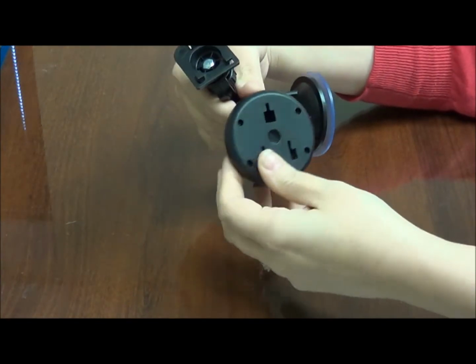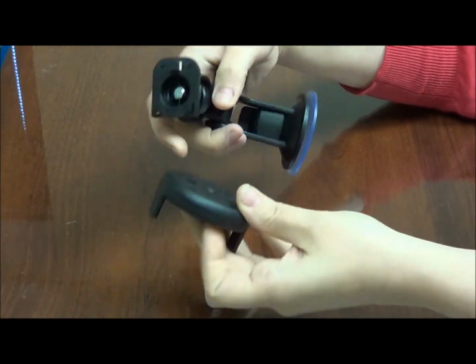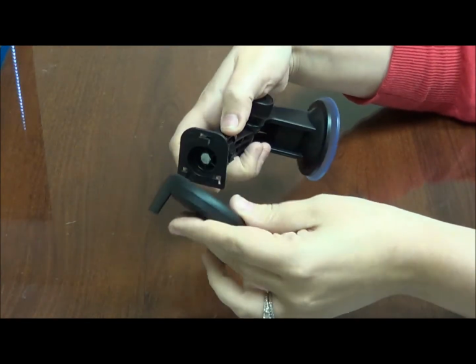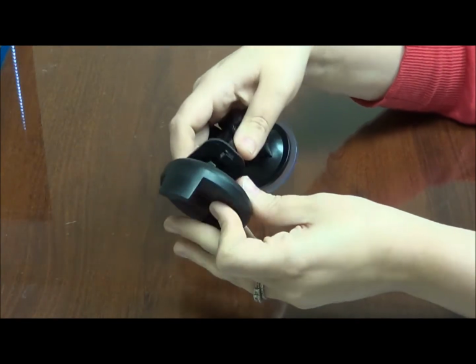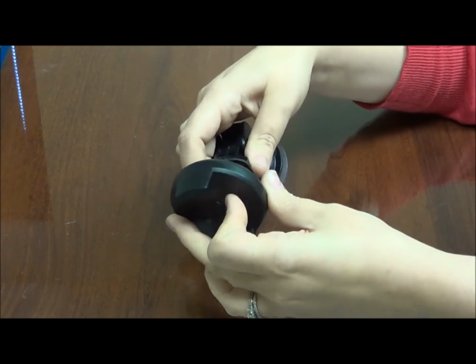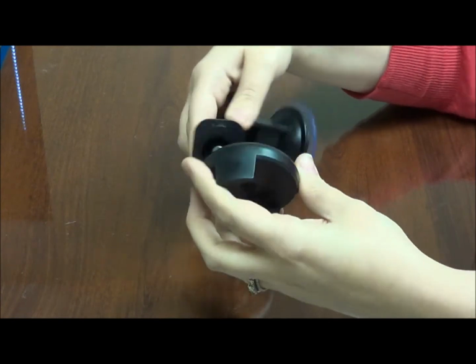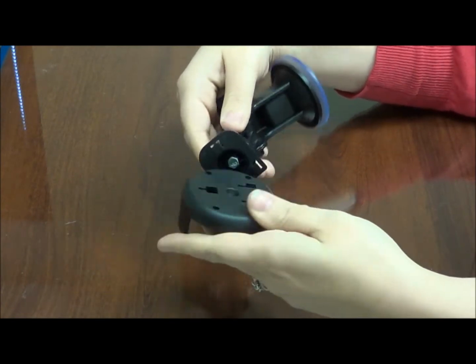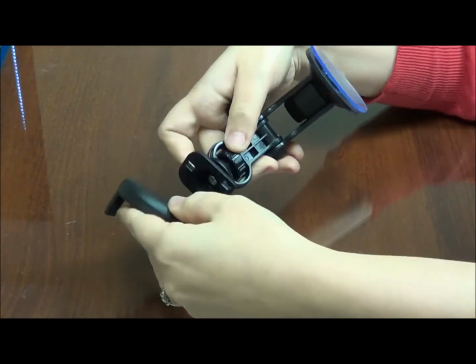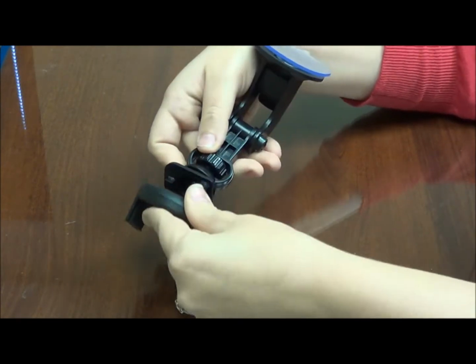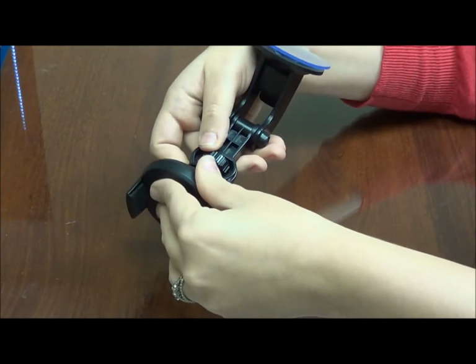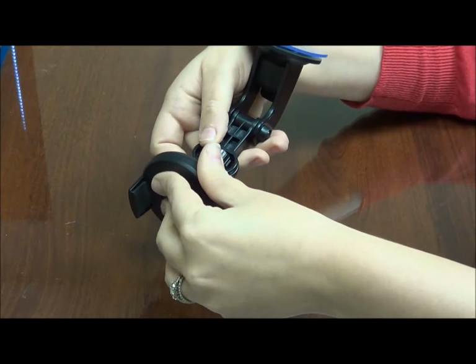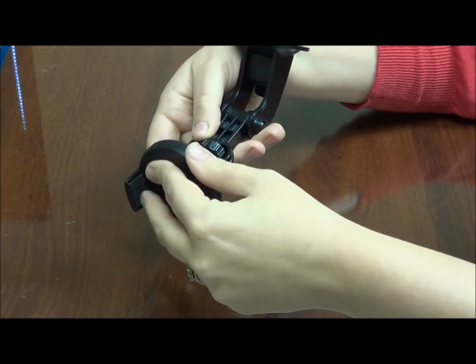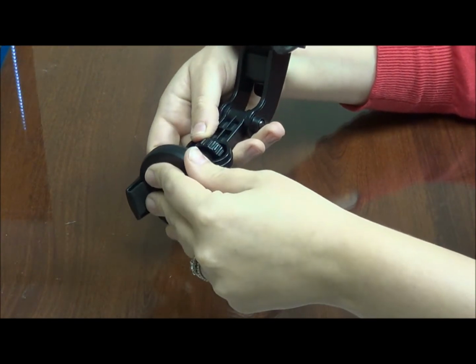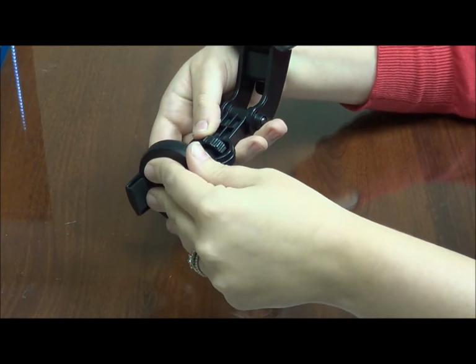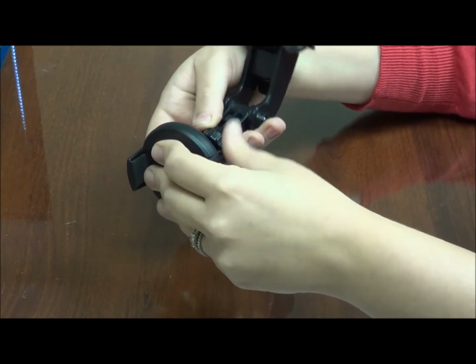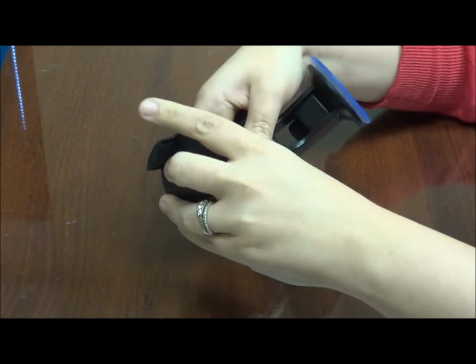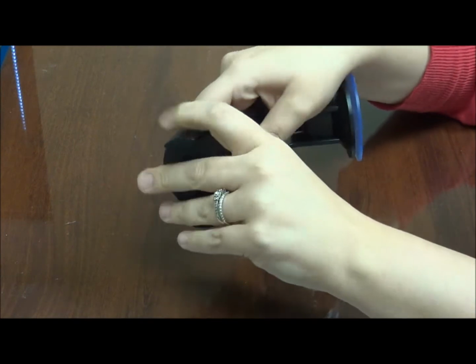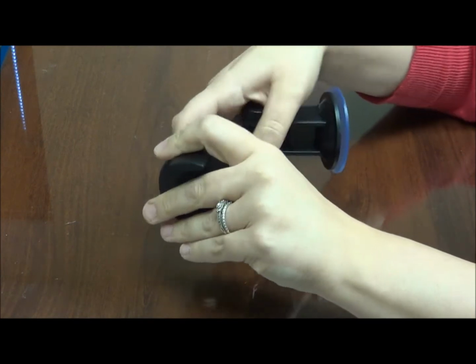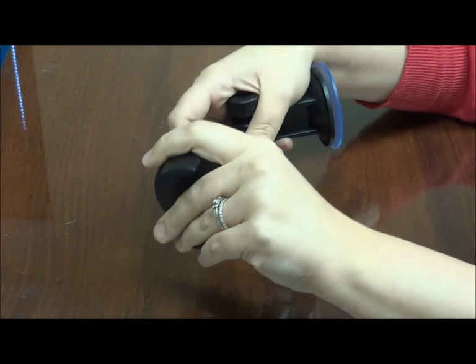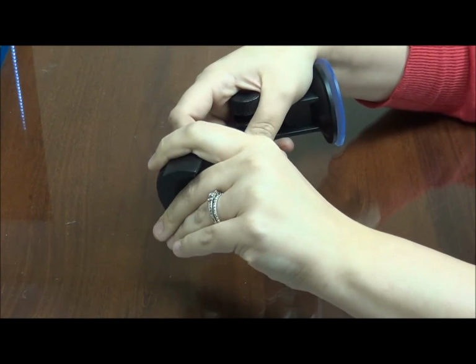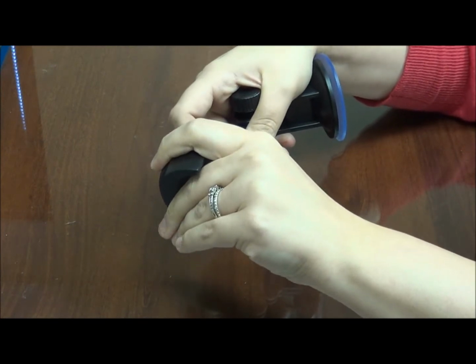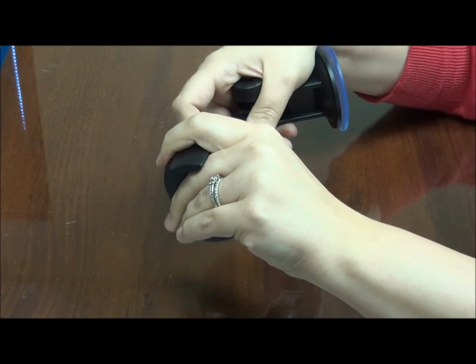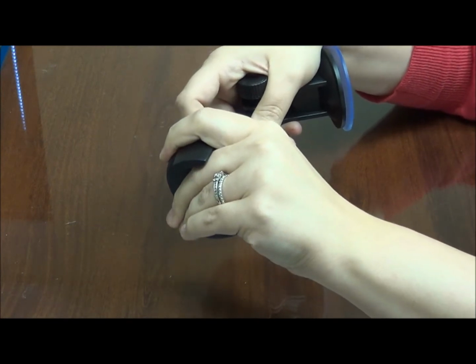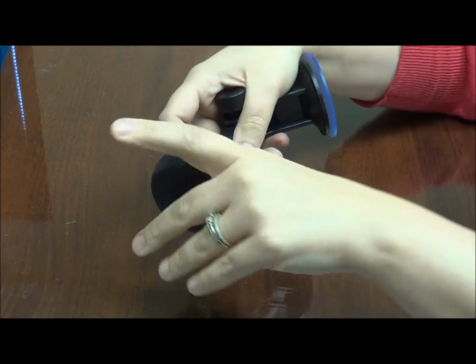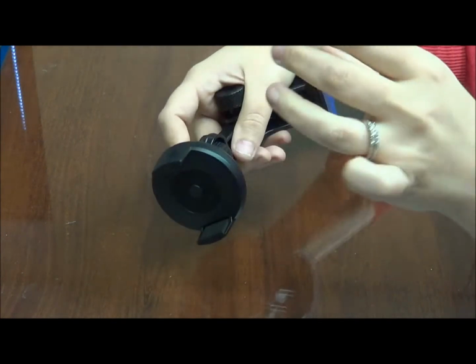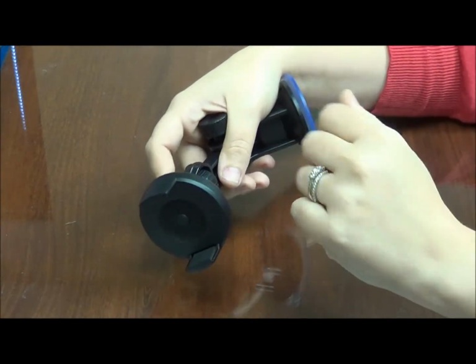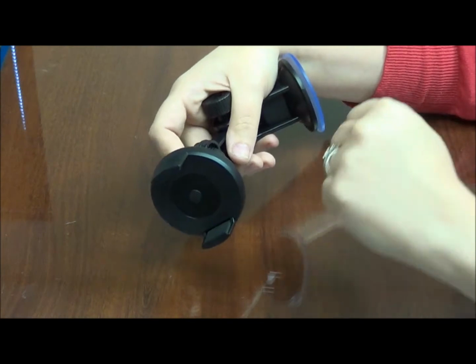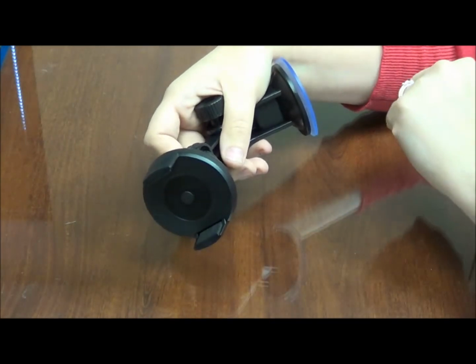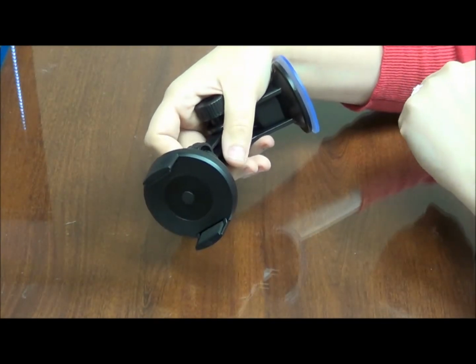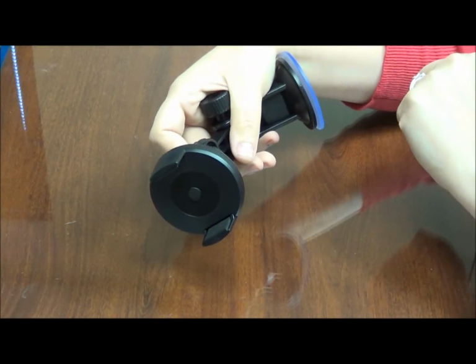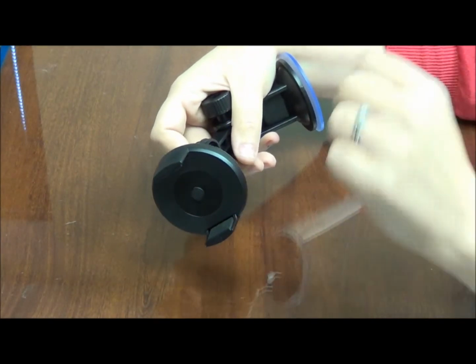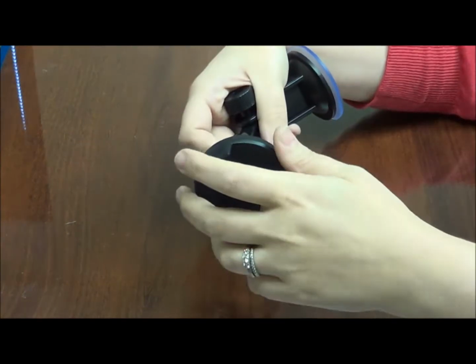You are going to want to line them up just like this and push up until you hear a click. Once you hear the click, you know that it is secure.